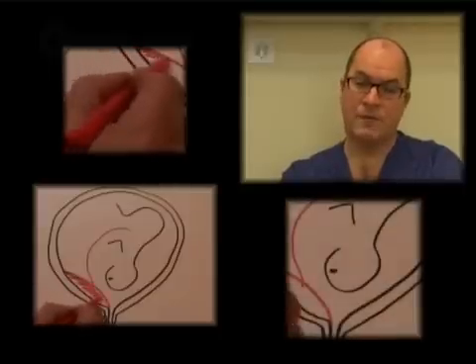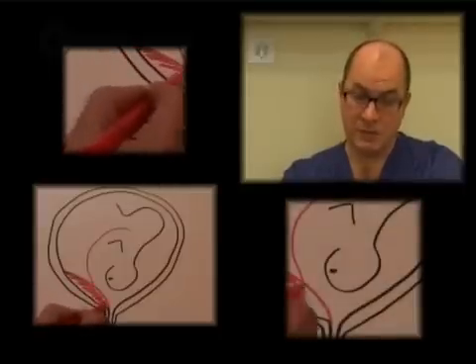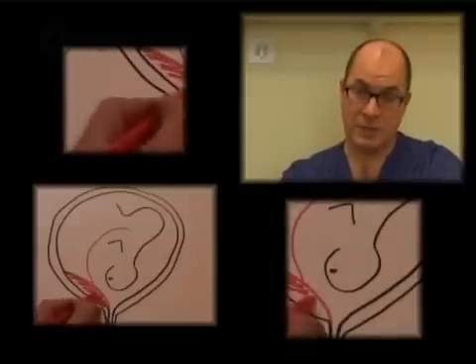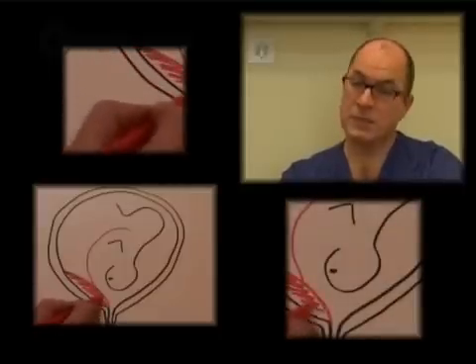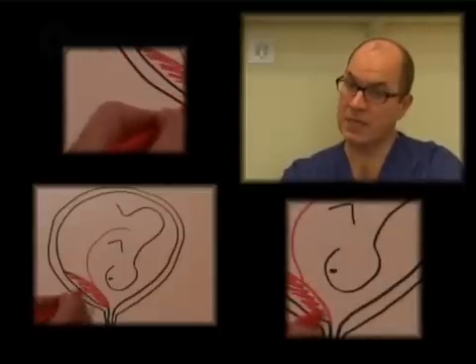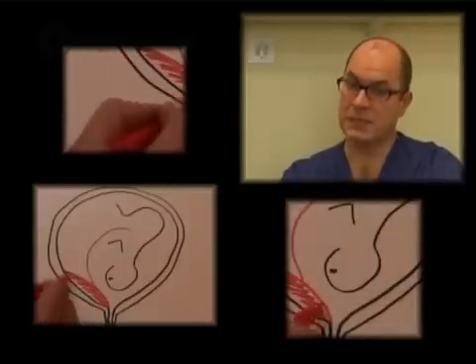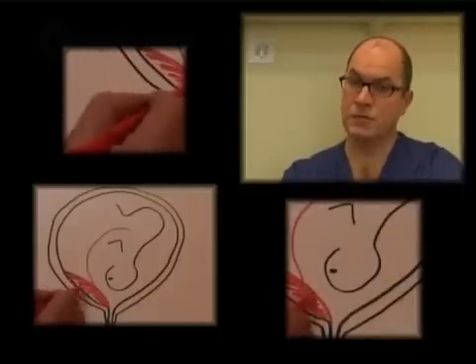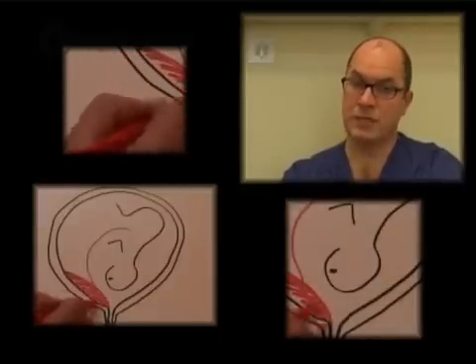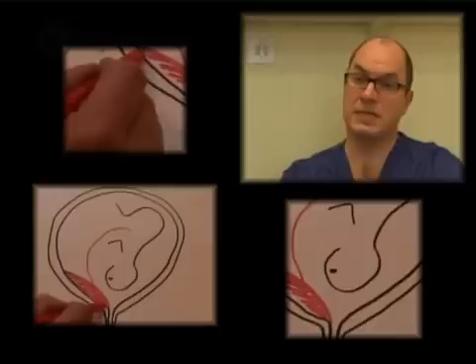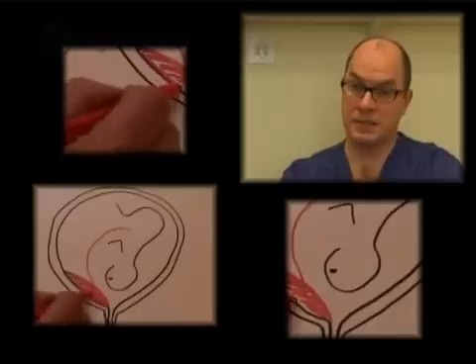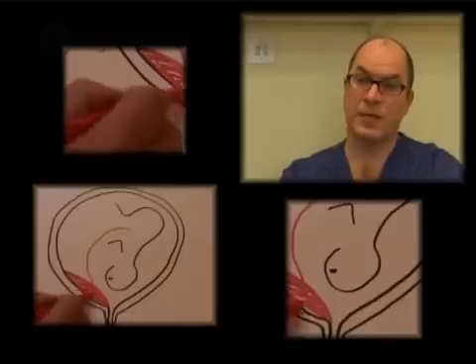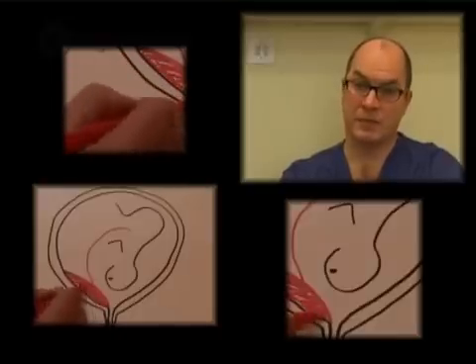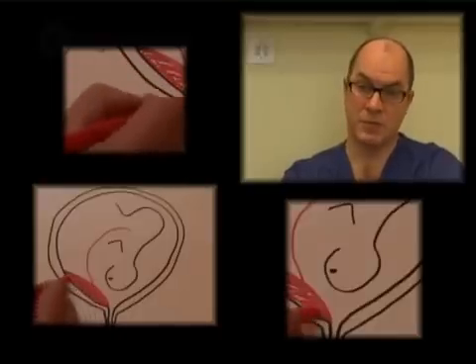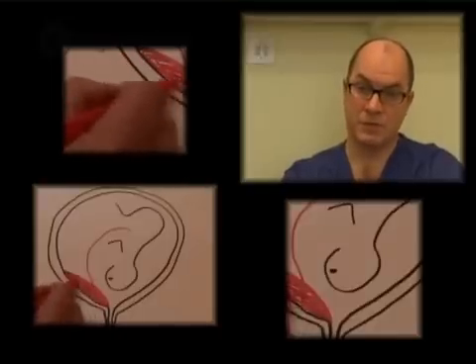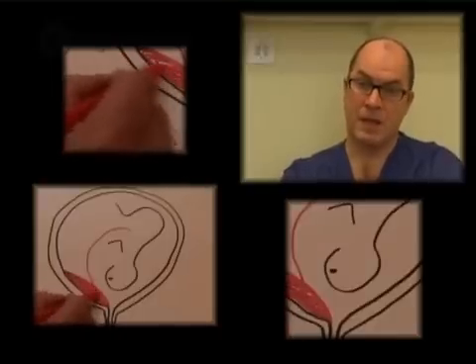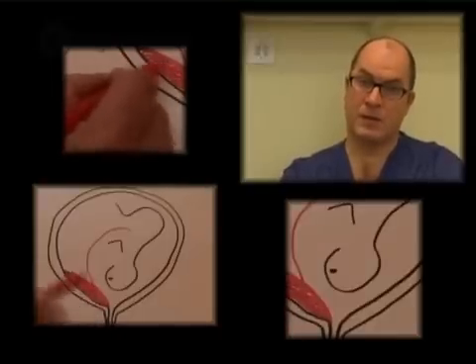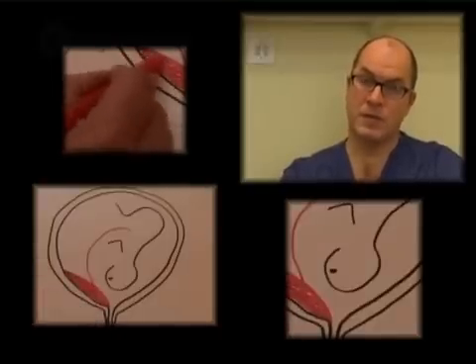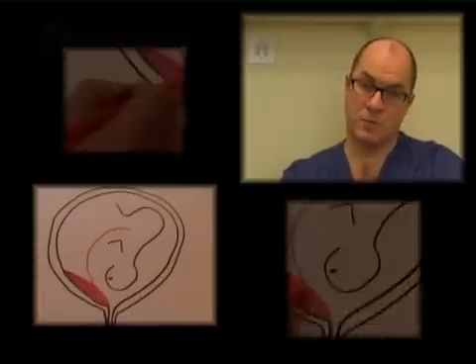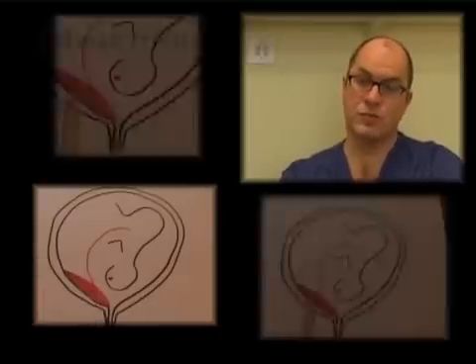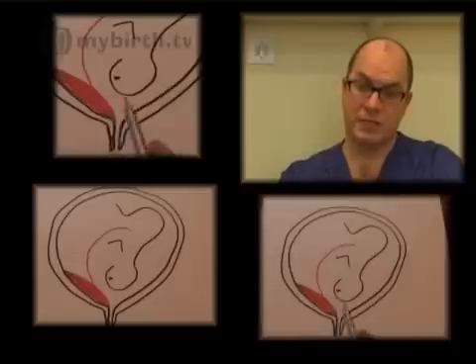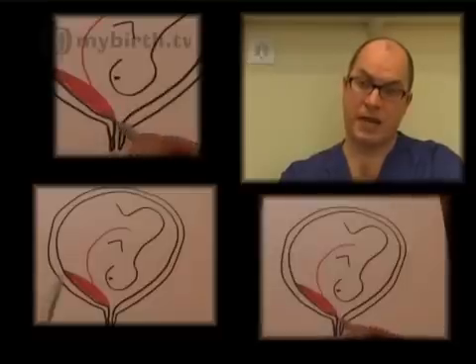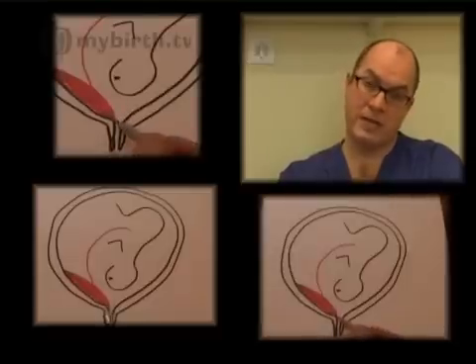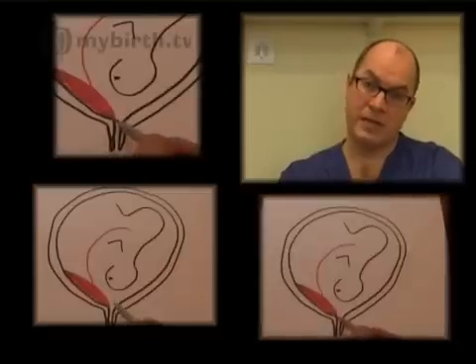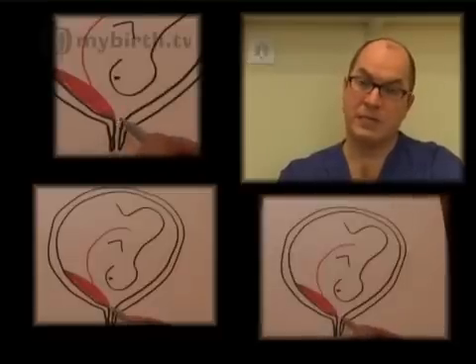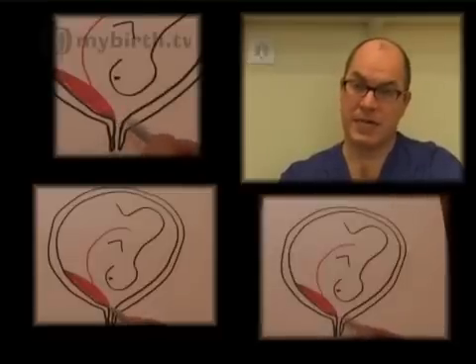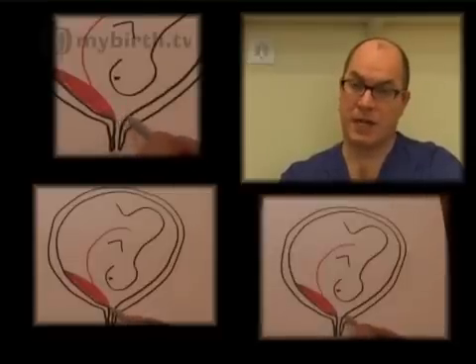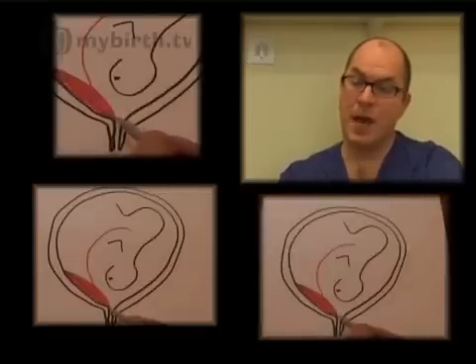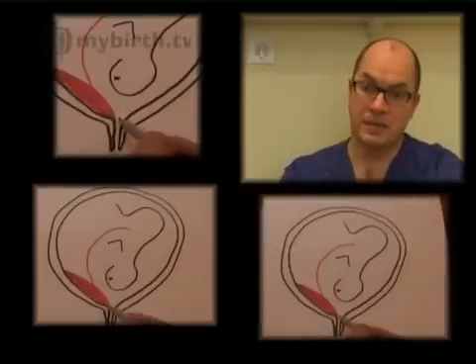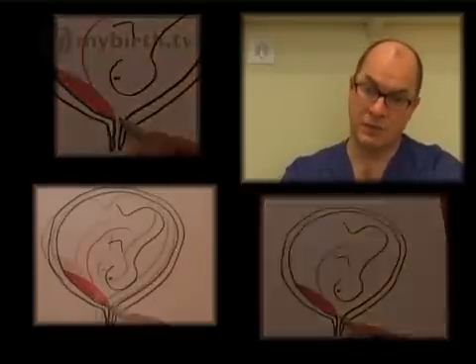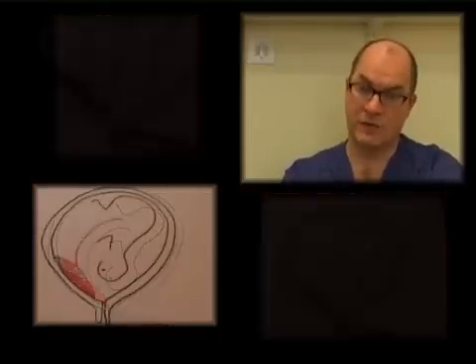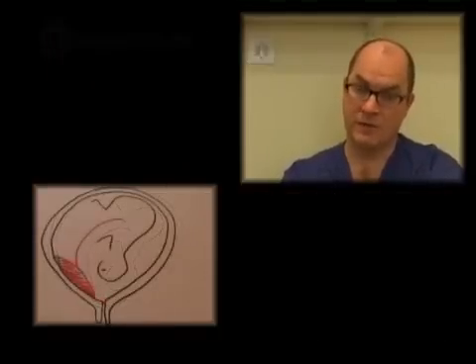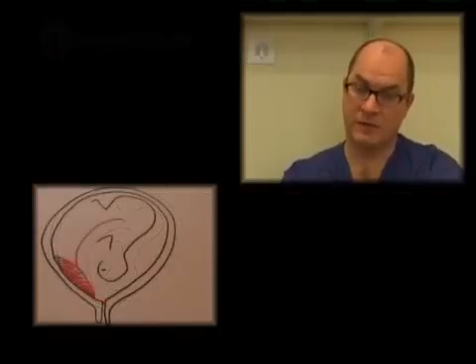For most of those people this doesn't matter, because as the uterus distends as the baby gets bigger and more mature, the uterine wall stretches and where the placenta is attached appears to move further away from the neck of the wall.